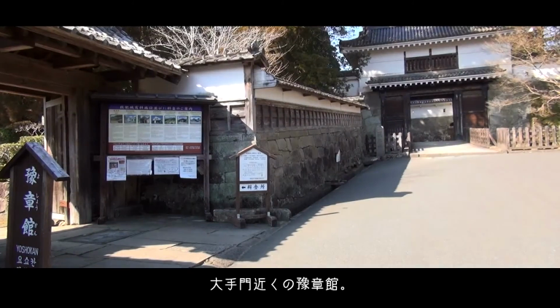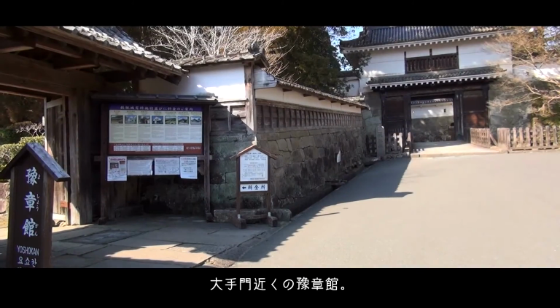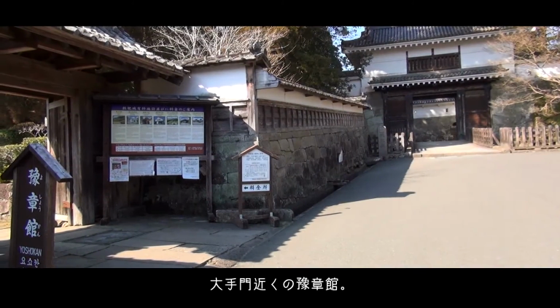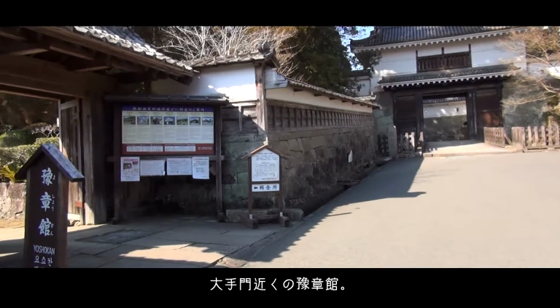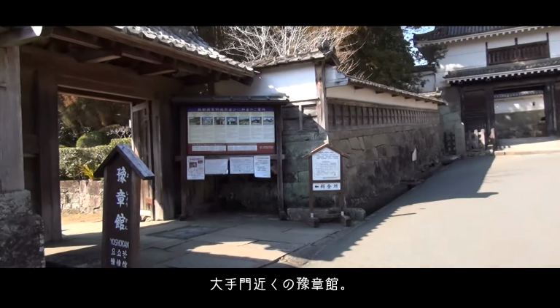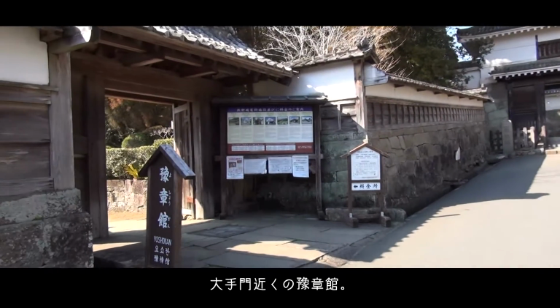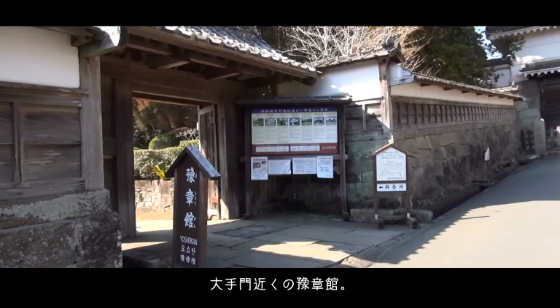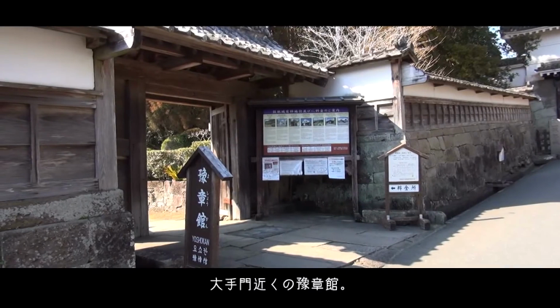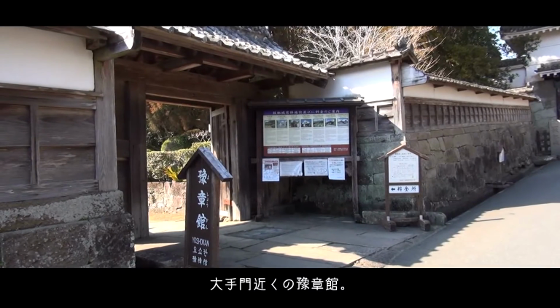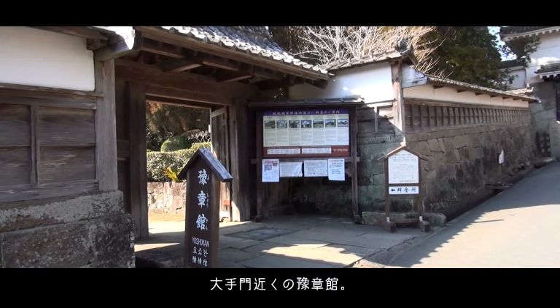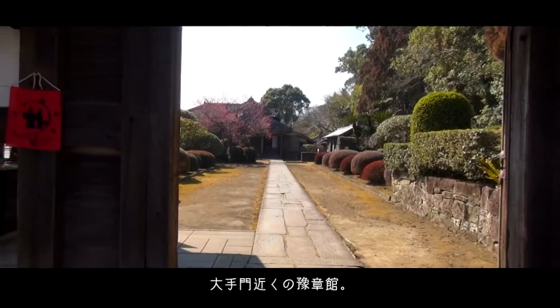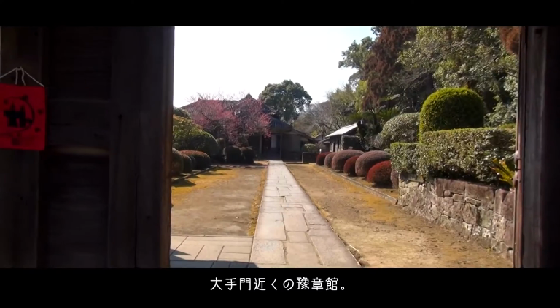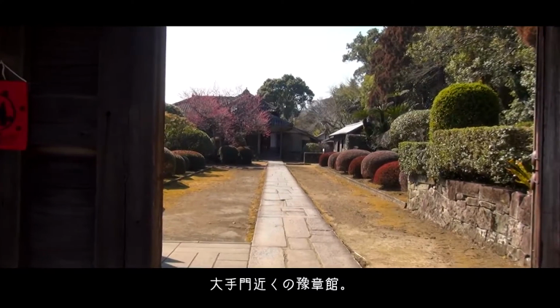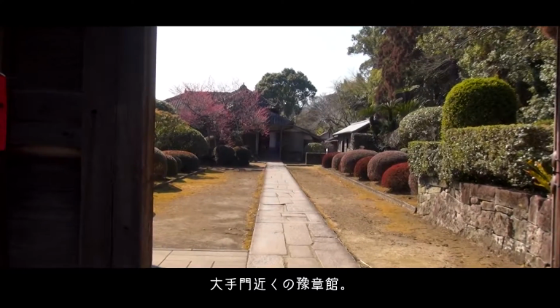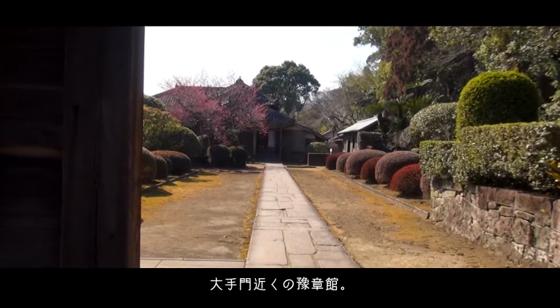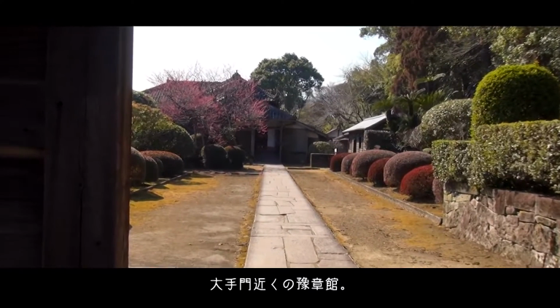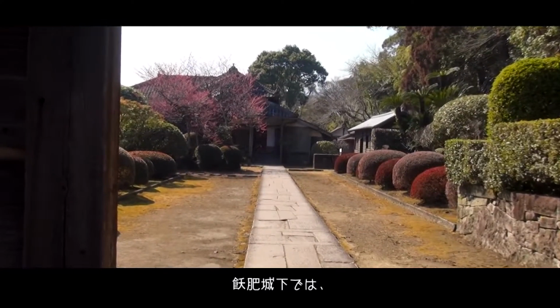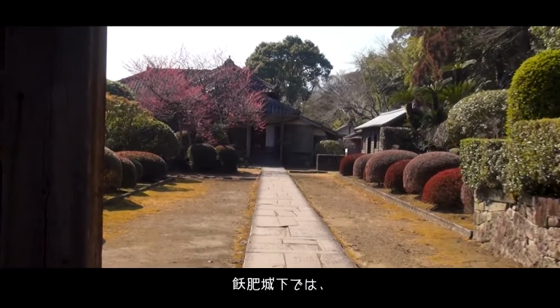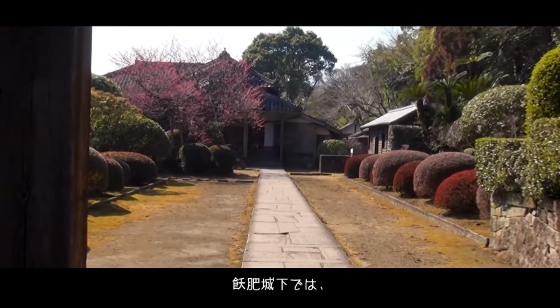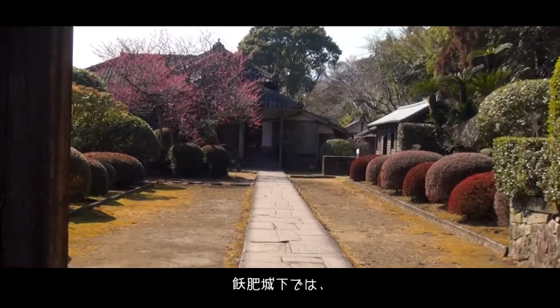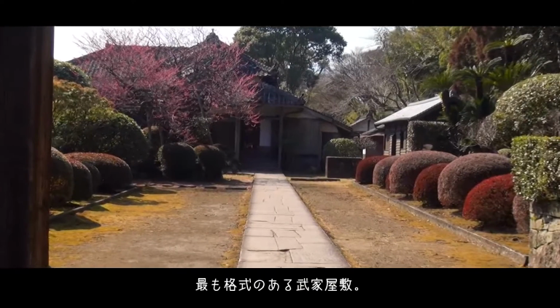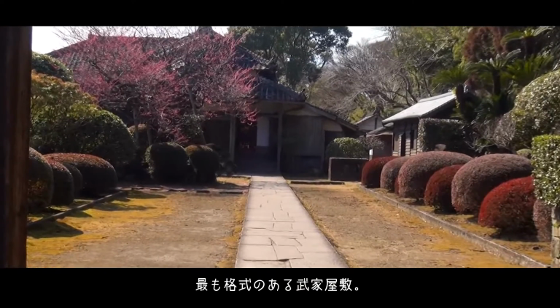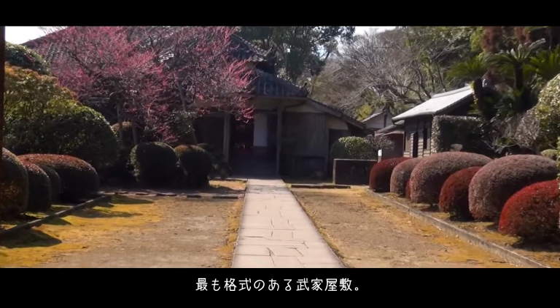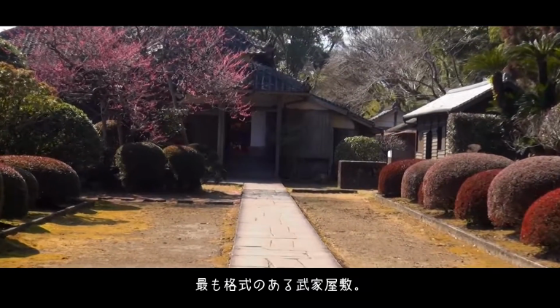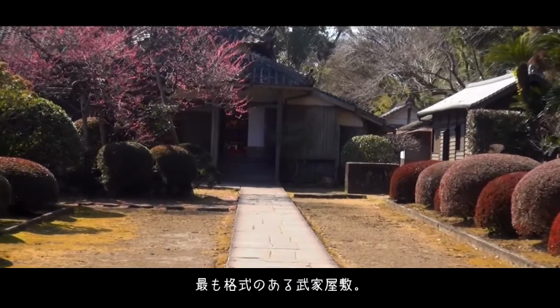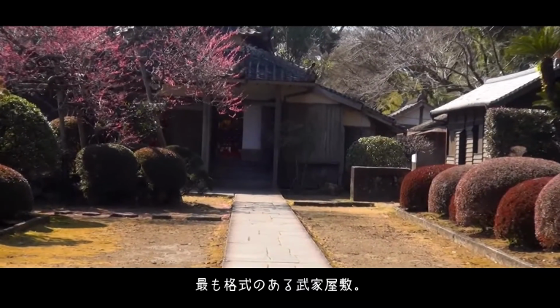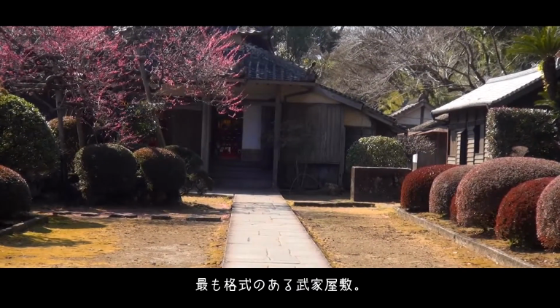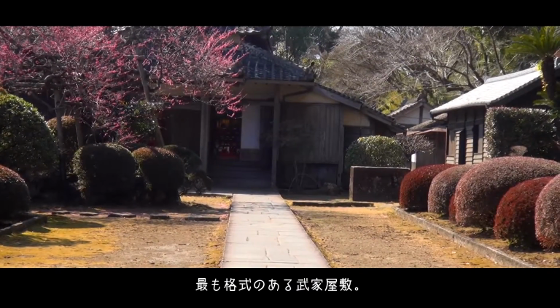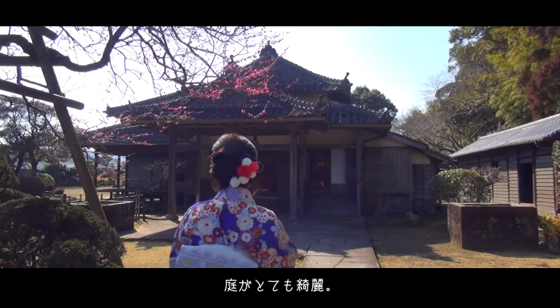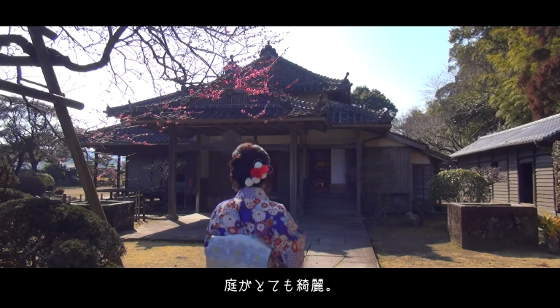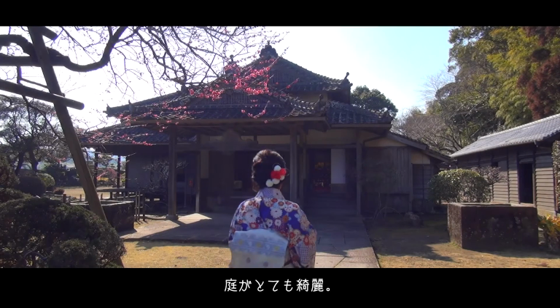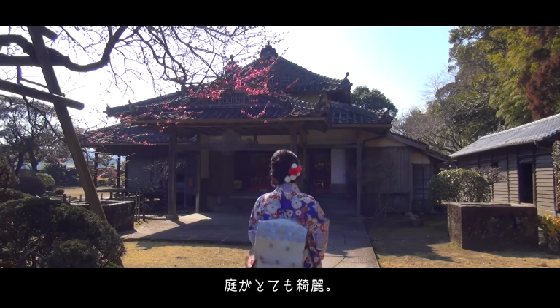Our first stop is Yoshoukan, located near Obi Castle's main gate, Ōteman. It is Obi Castle town's most formal samurai residence, and has an elegant garden.